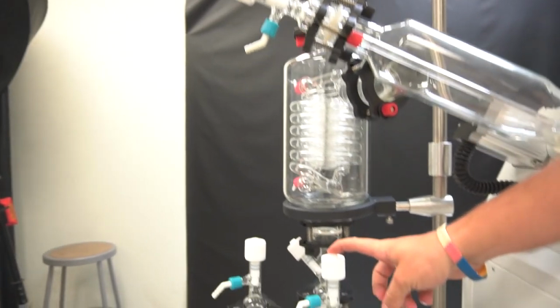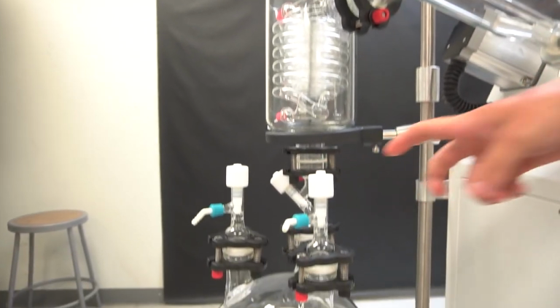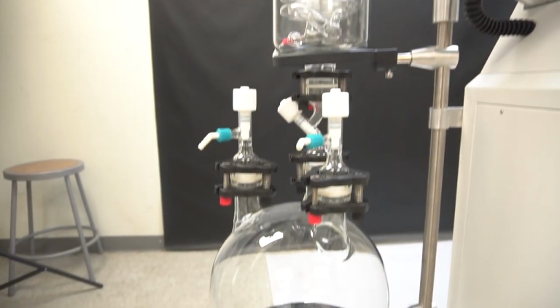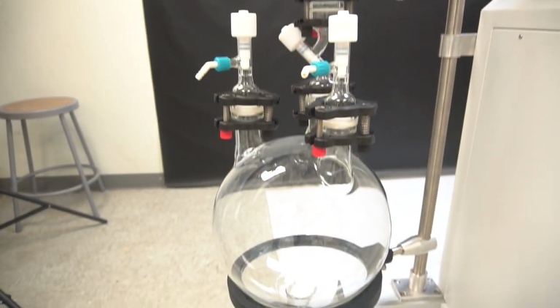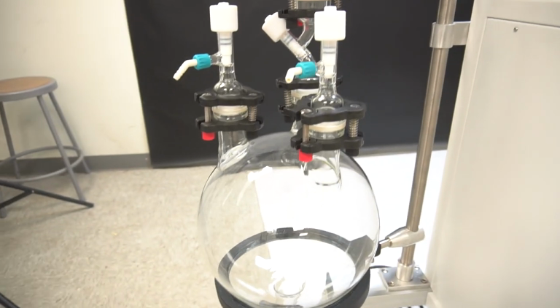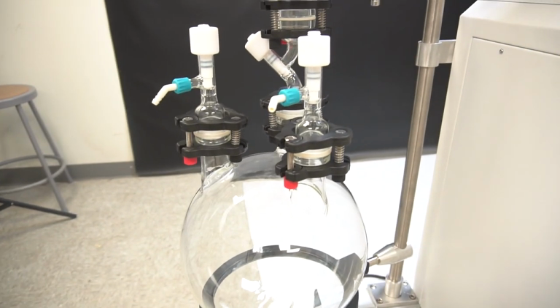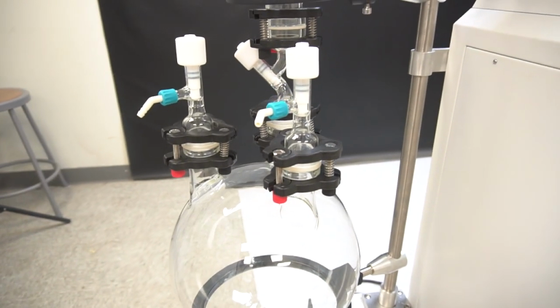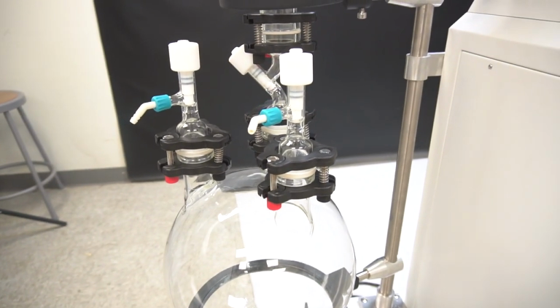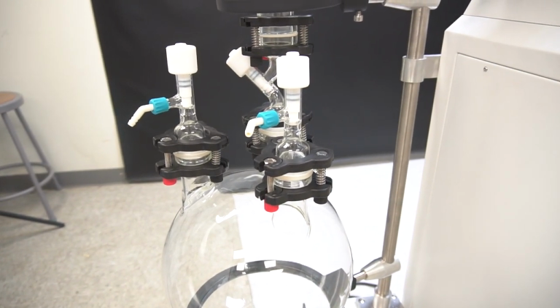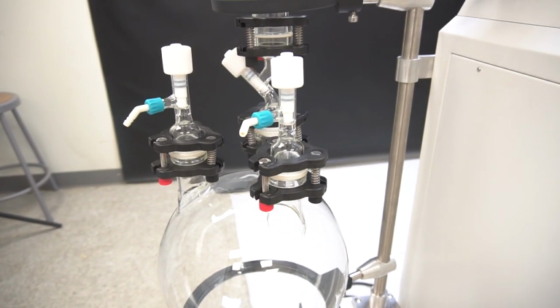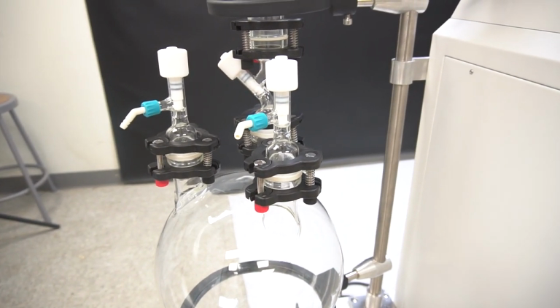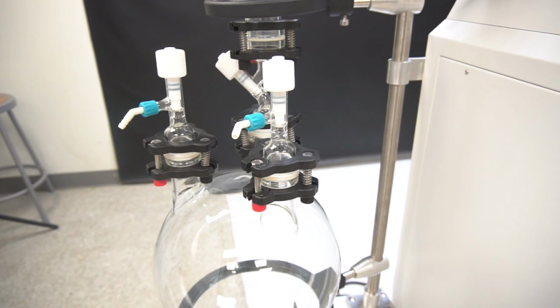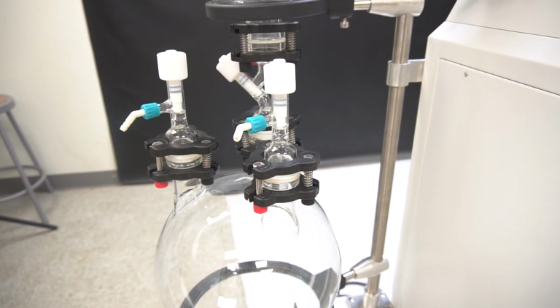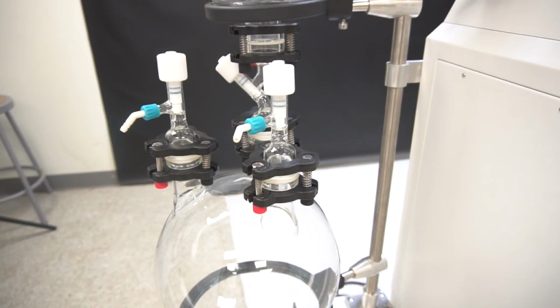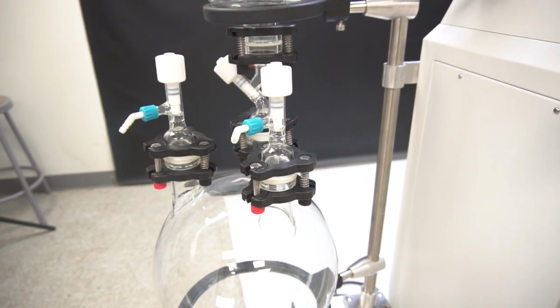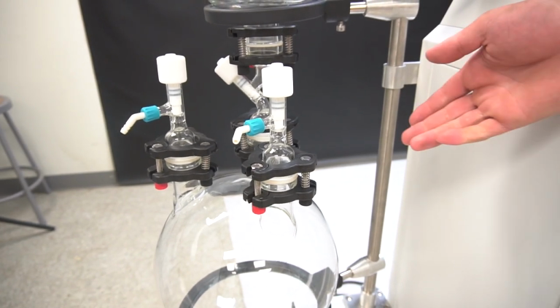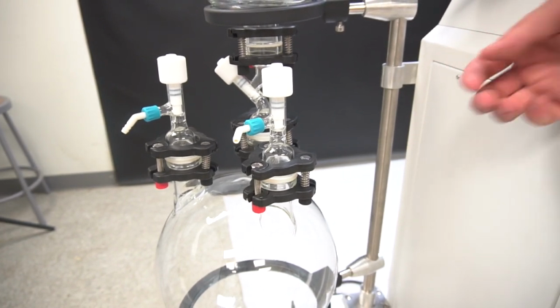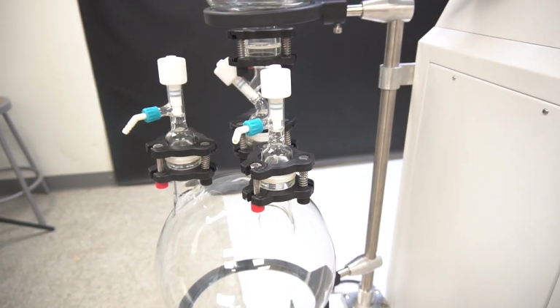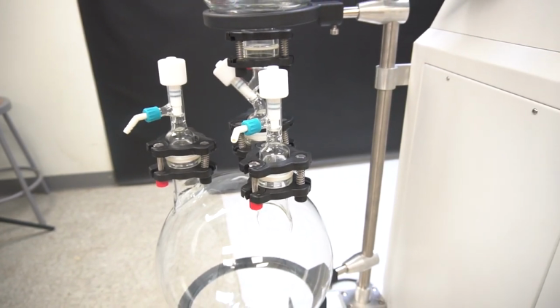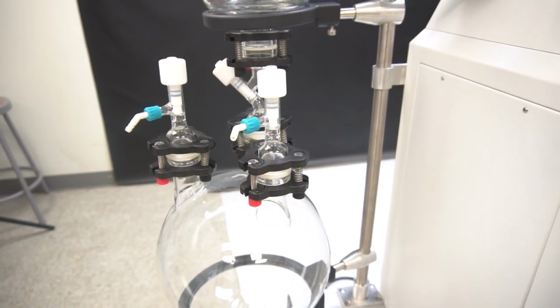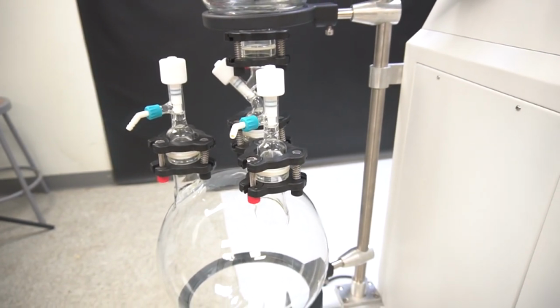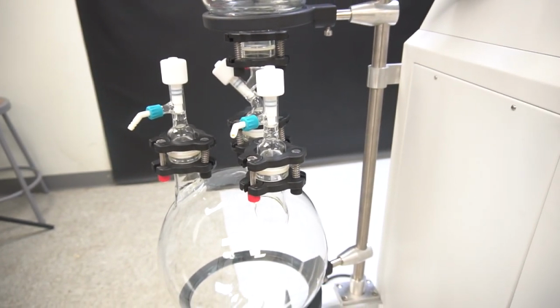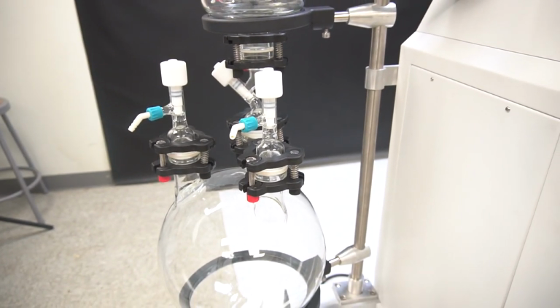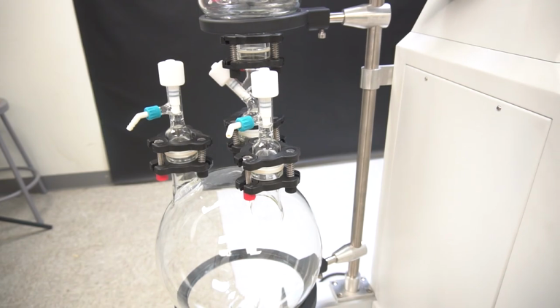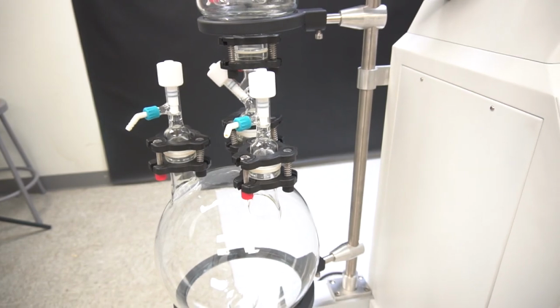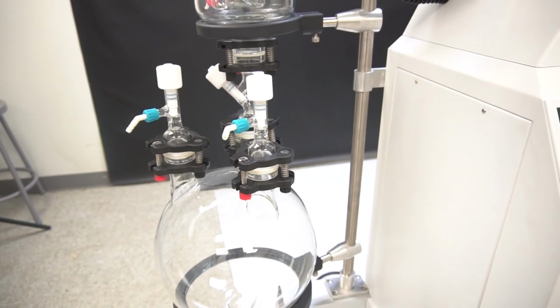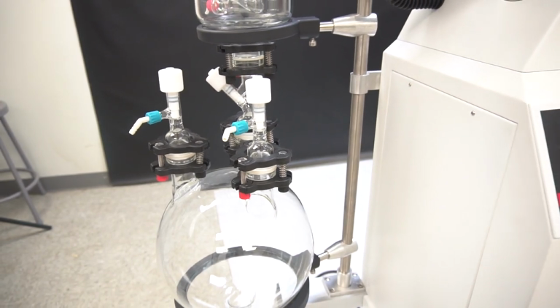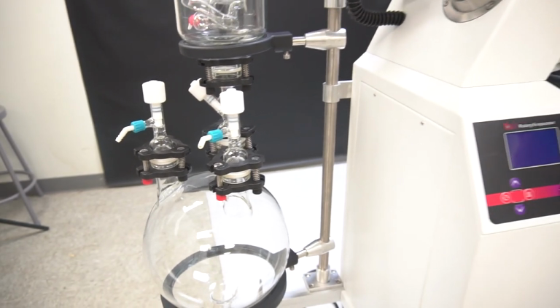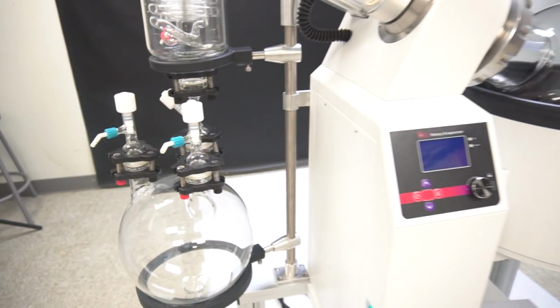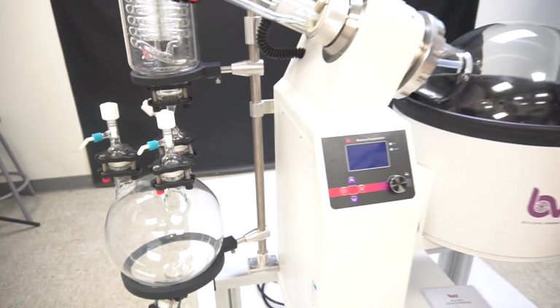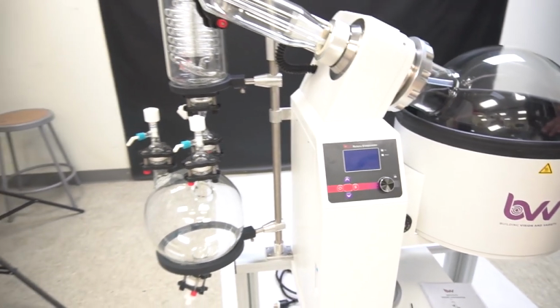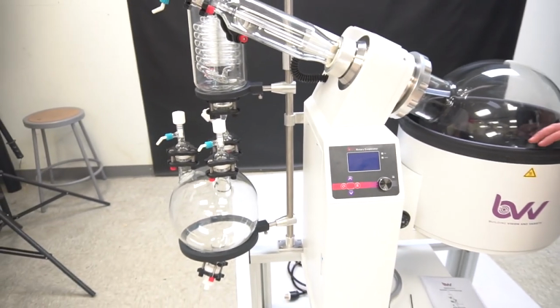These can be used to pull vacuum in different sections of the system. For example, after you remove all the solvent from your receiving flask, you're going to have to pull back in it again before opening it. So those are some of our features.